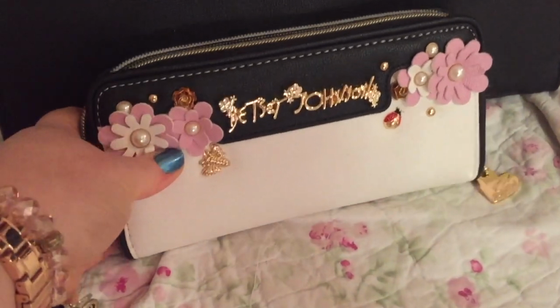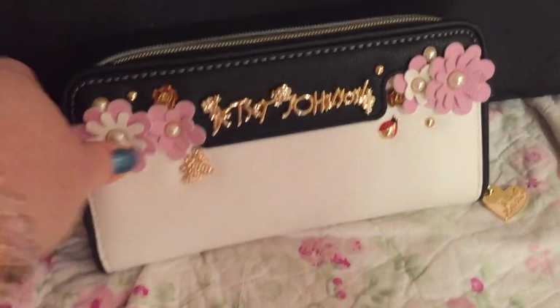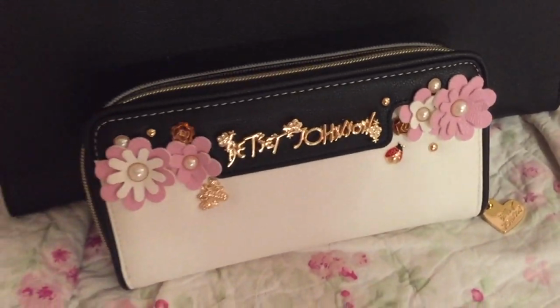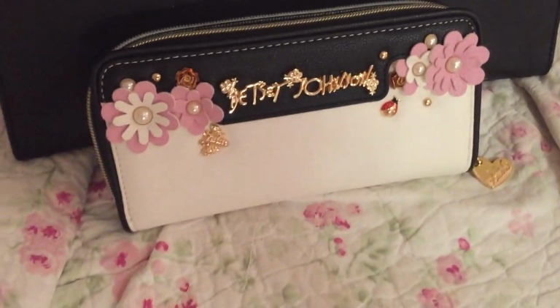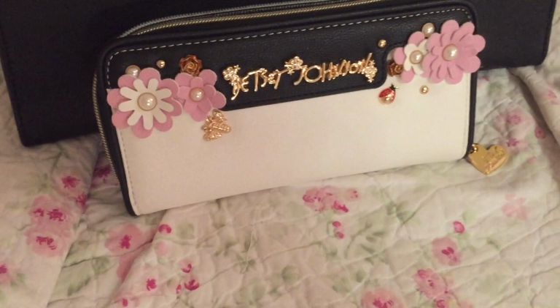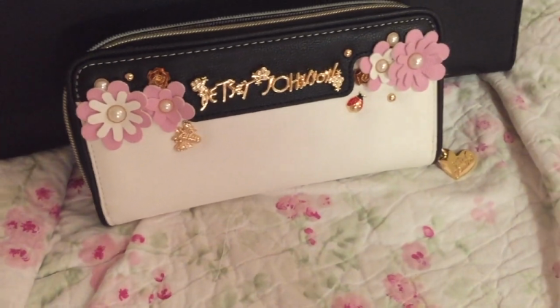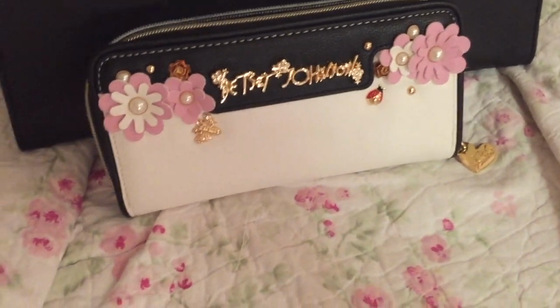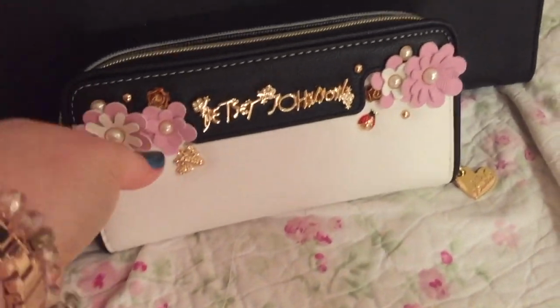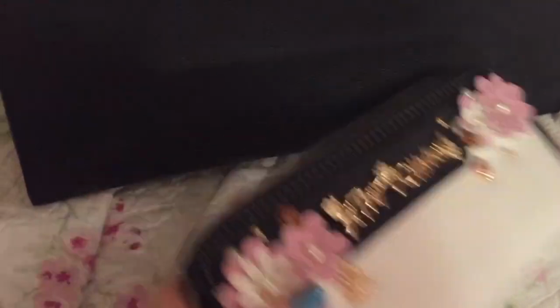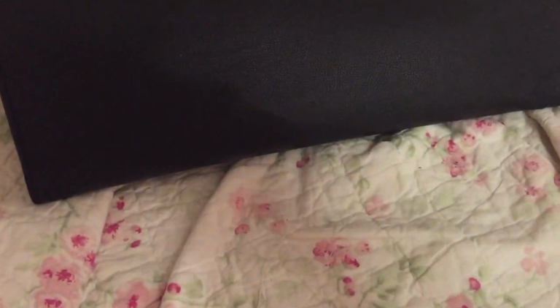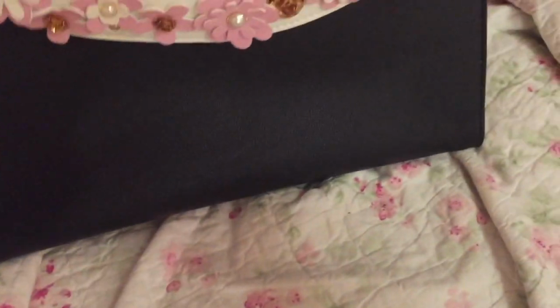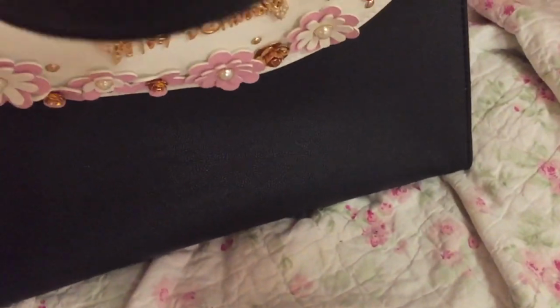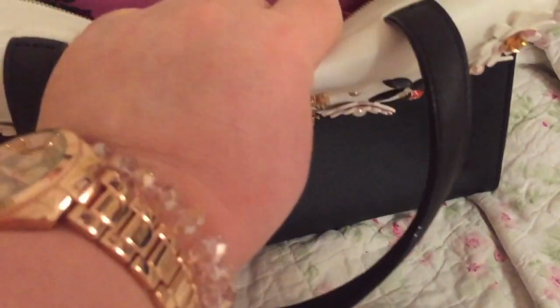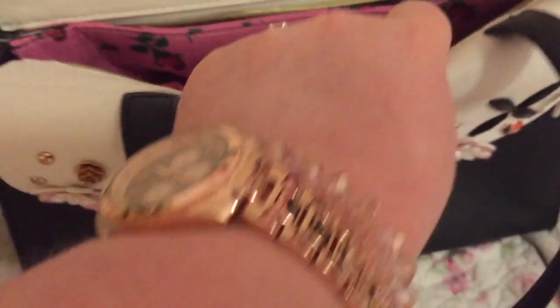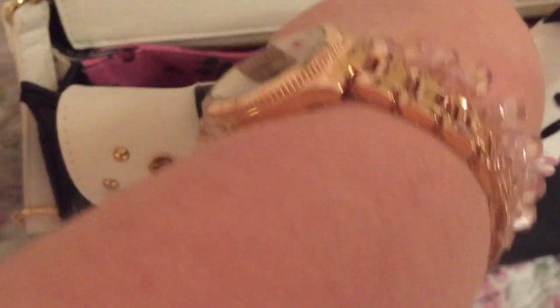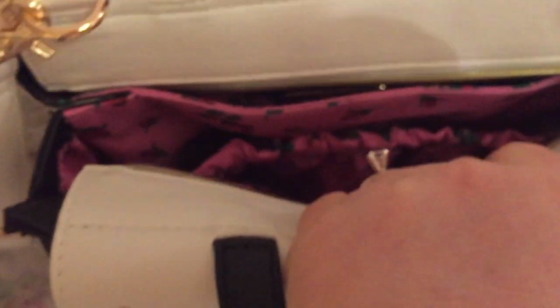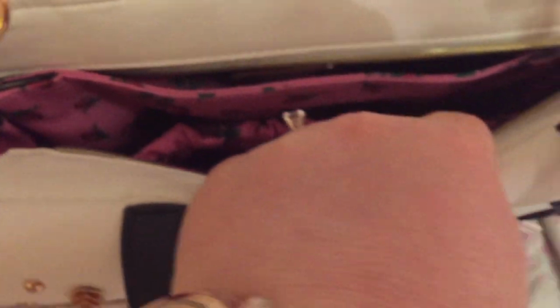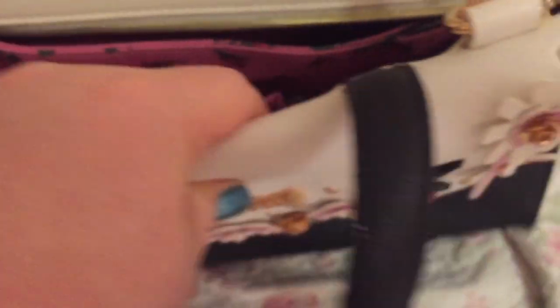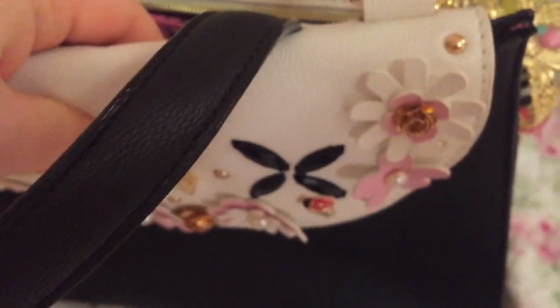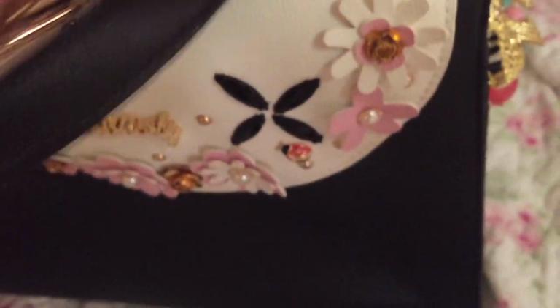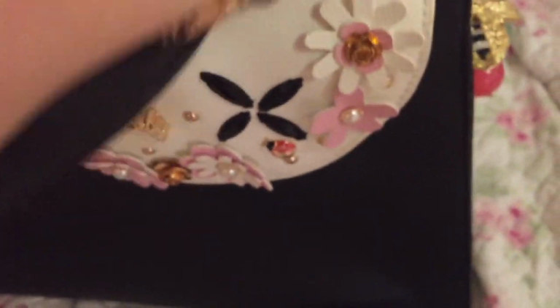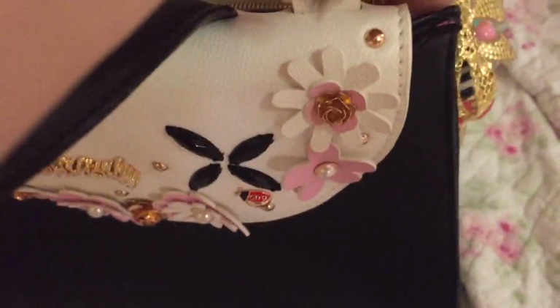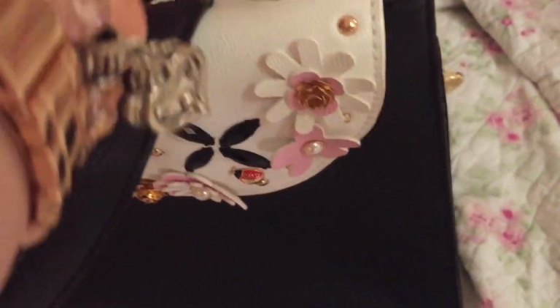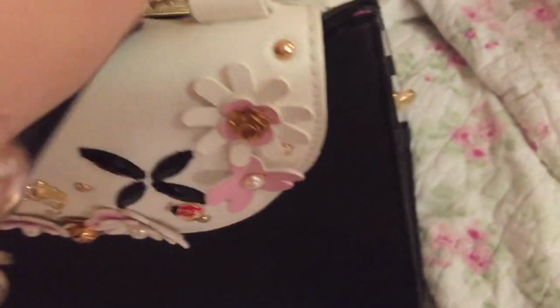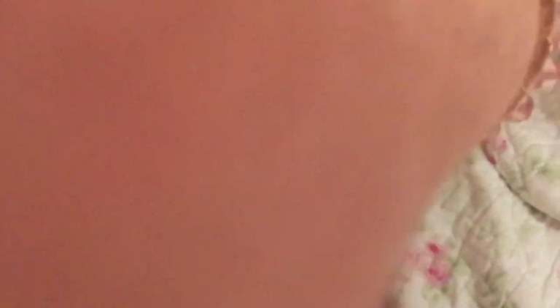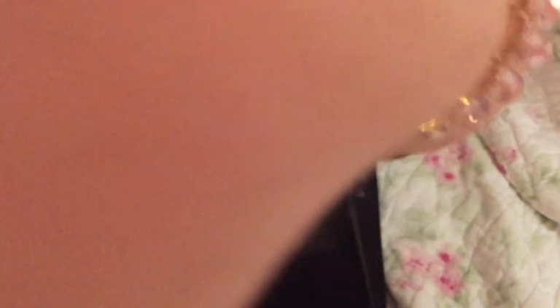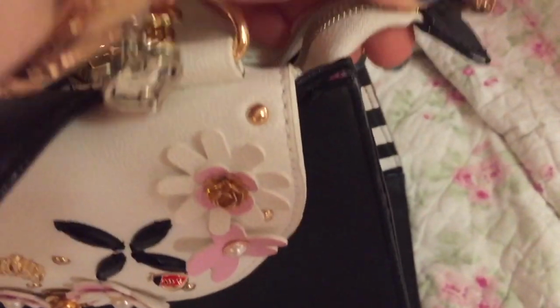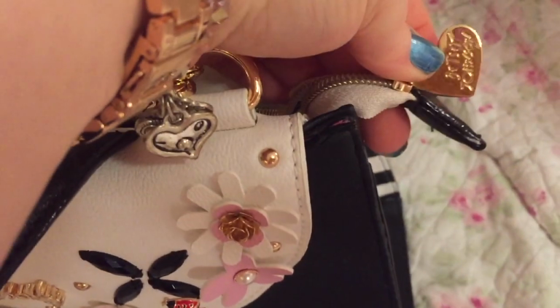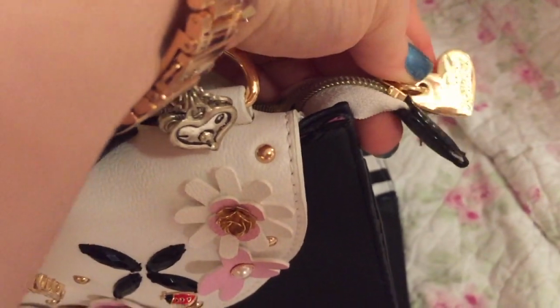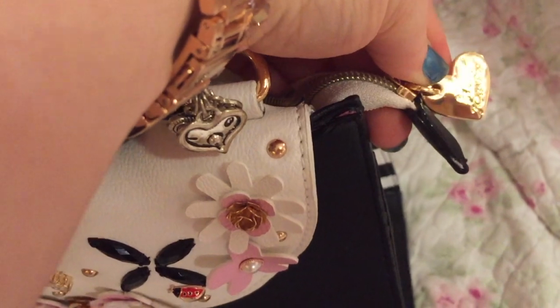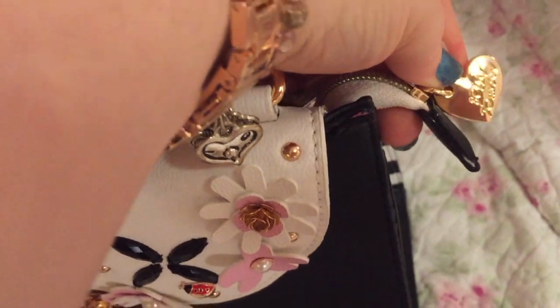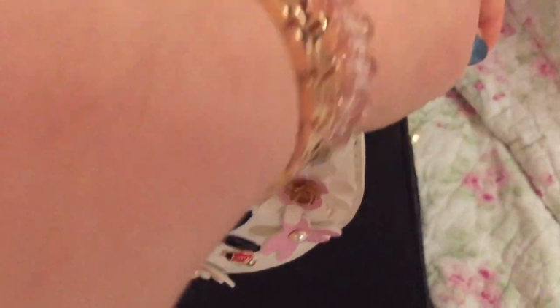It's adorable, so, so cute. The purse also has a hard zipper pull.